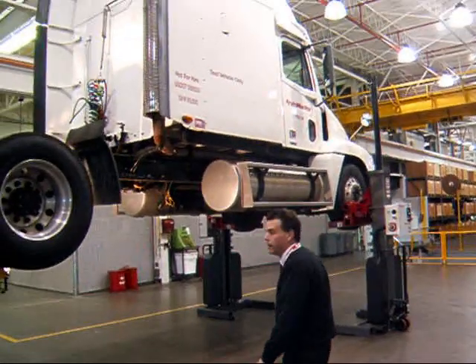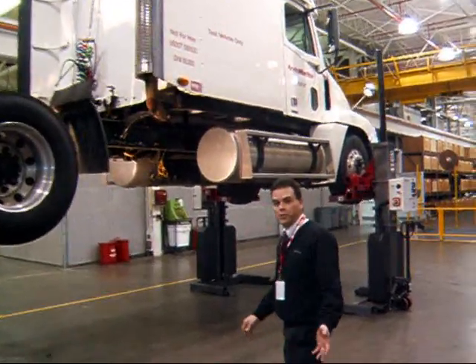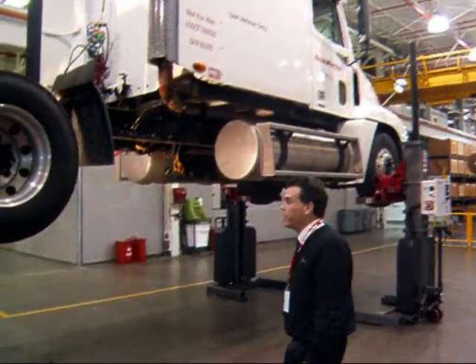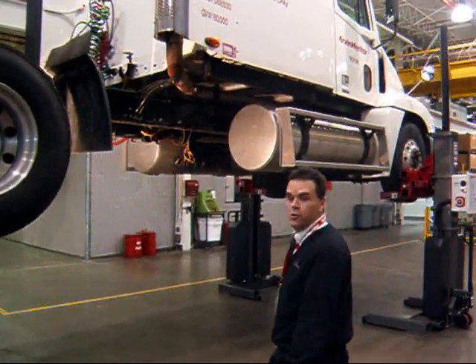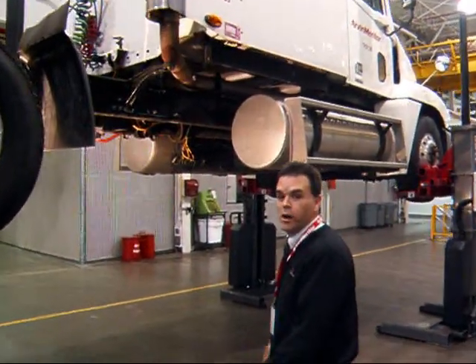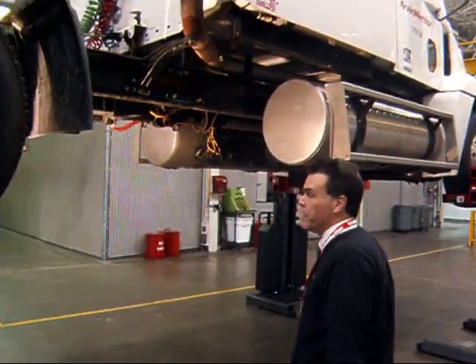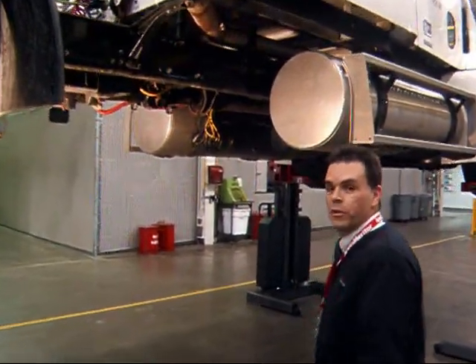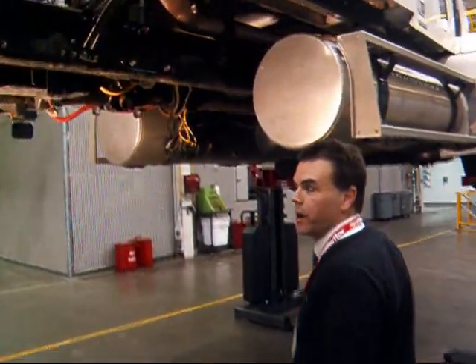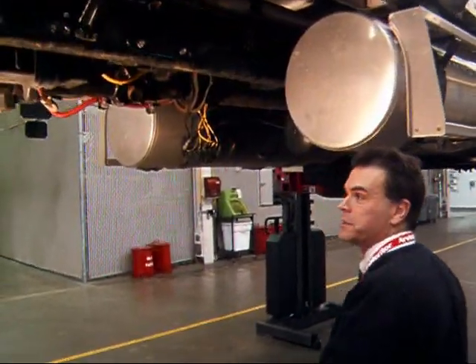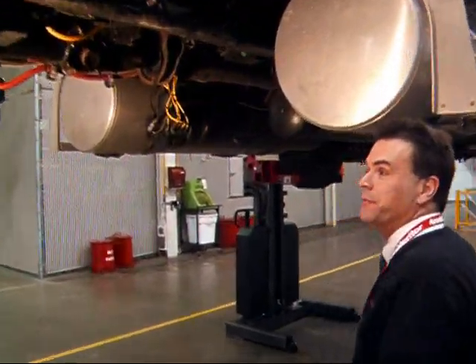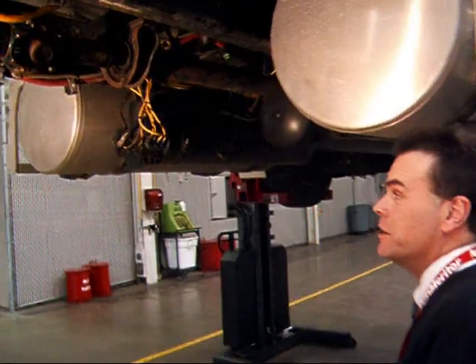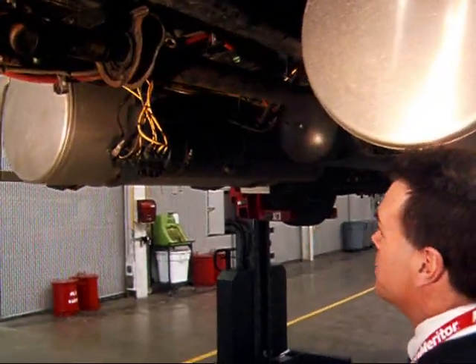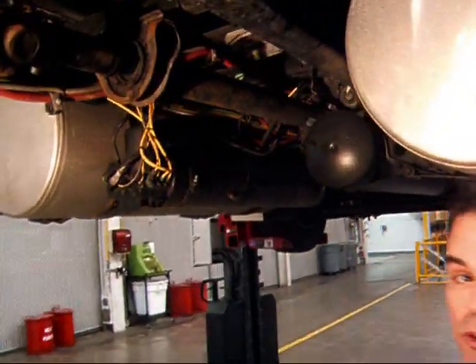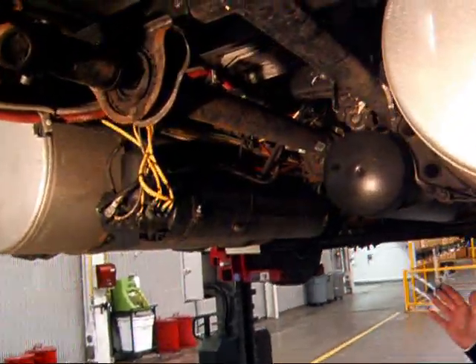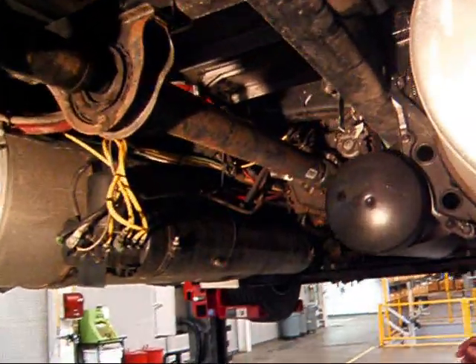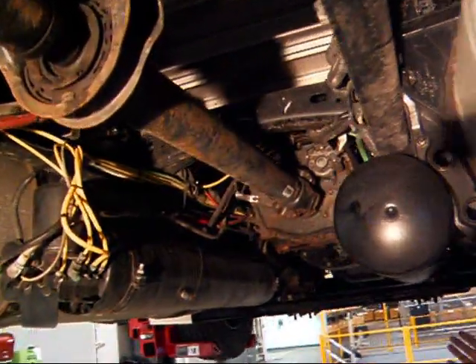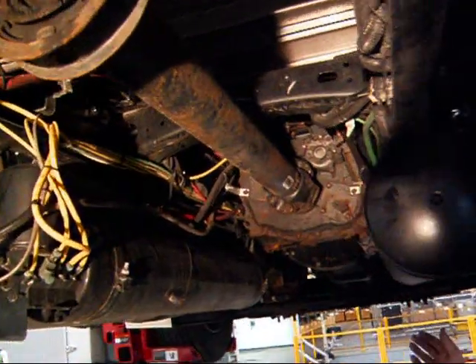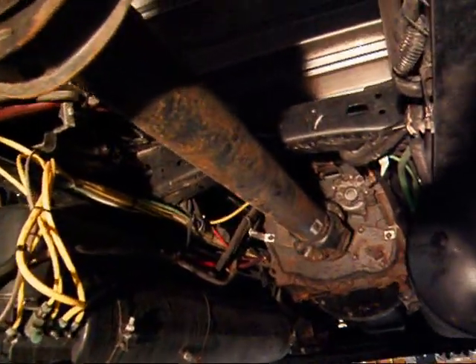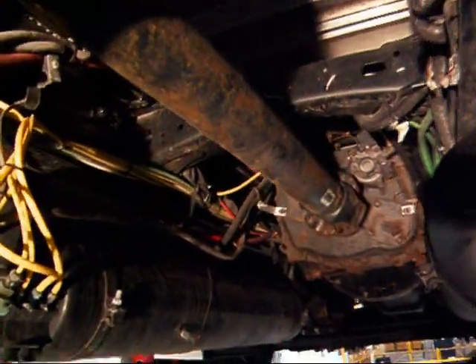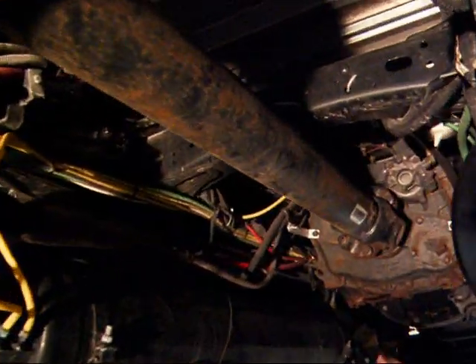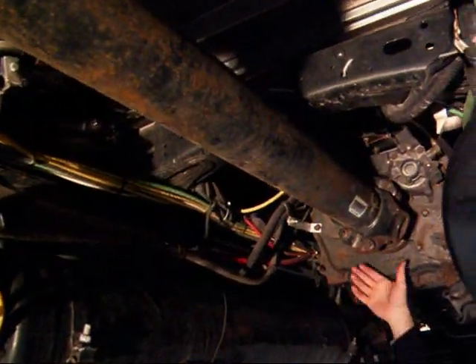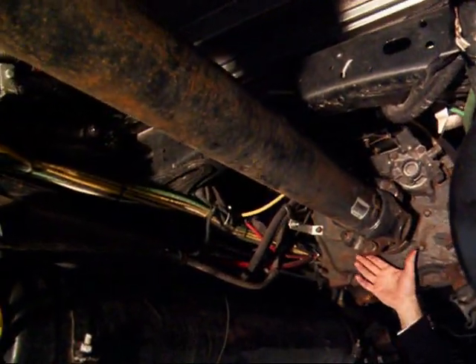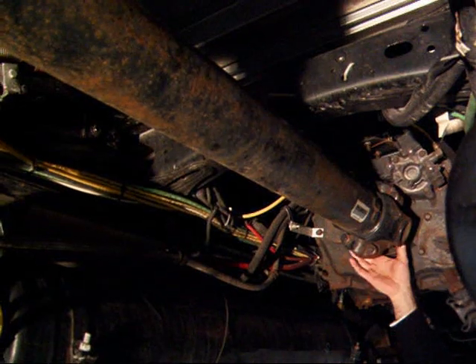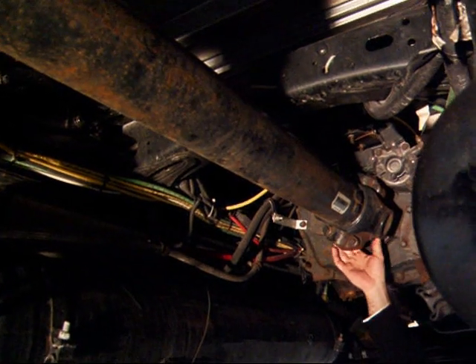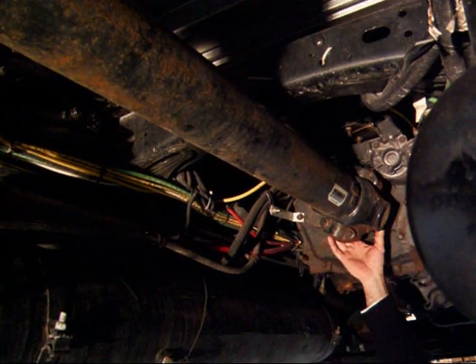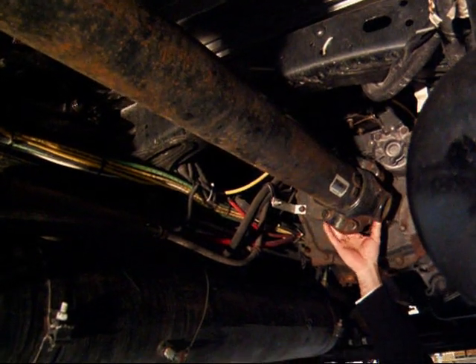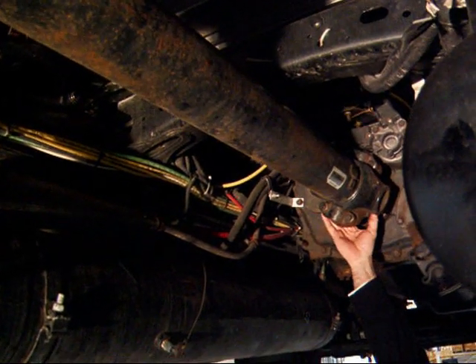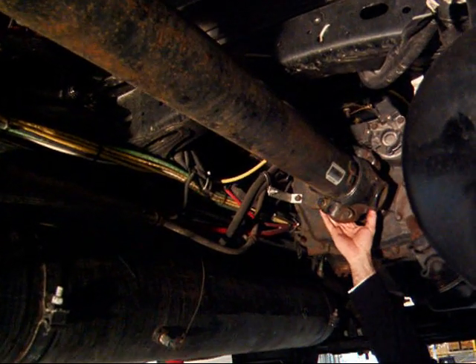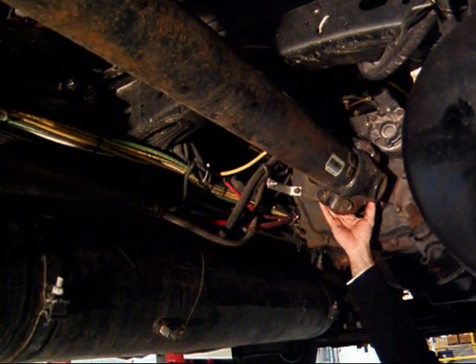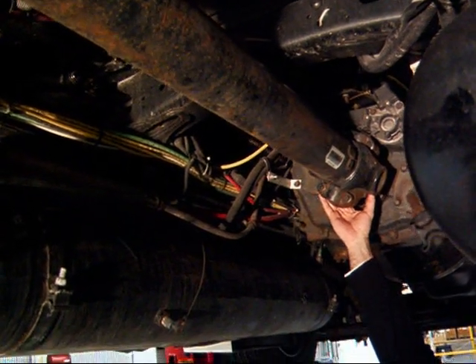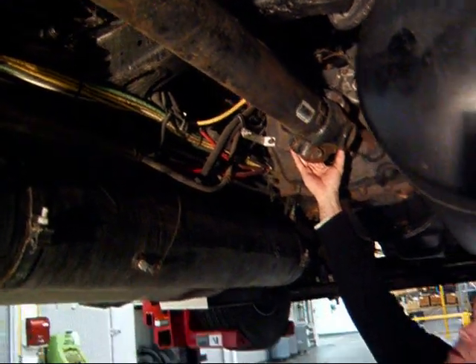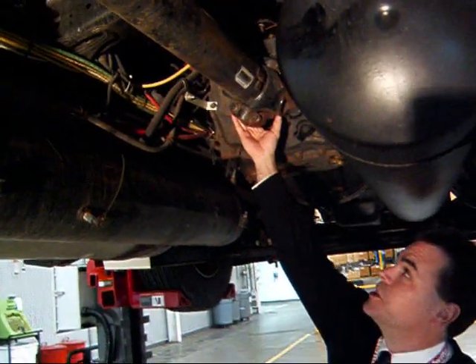Come this way and I'll show you the major components of a driveline assembly. Starting at the transmission where the torque would come out, you can see that we have basically what we call an end yoke coming off of the output shaft of the transmission.